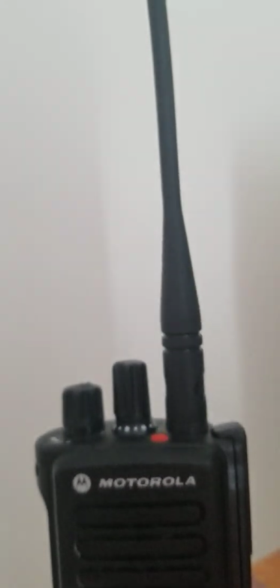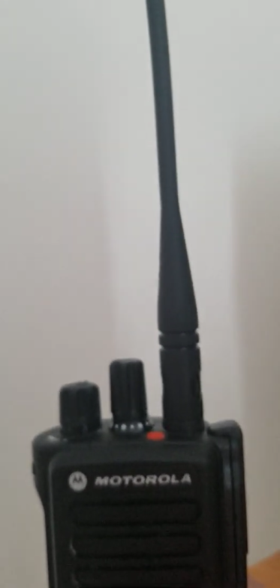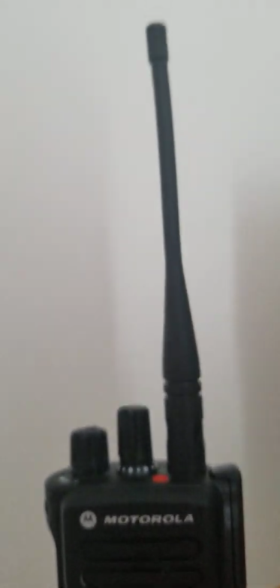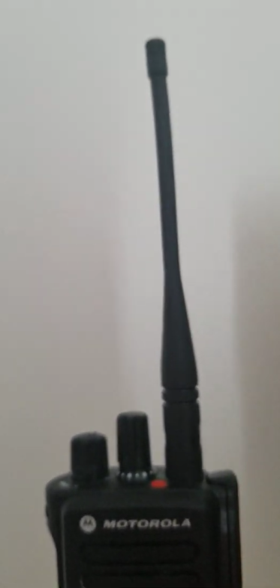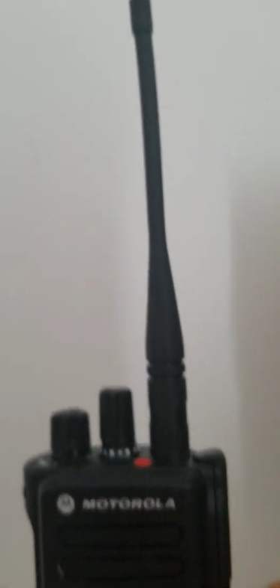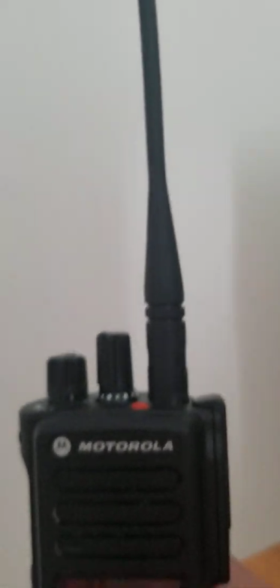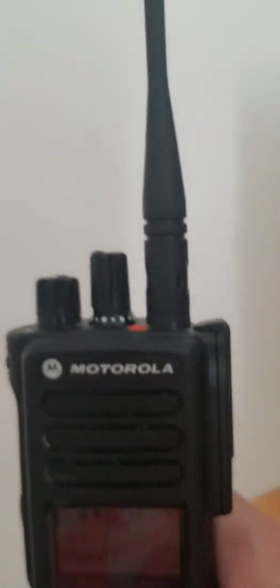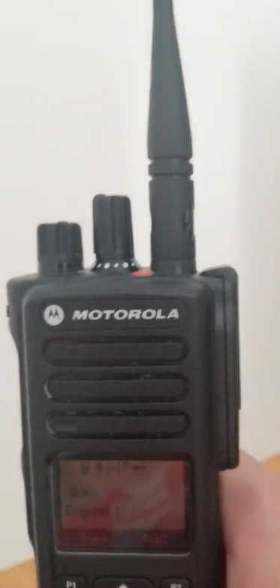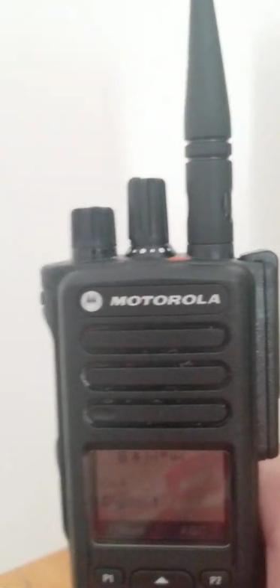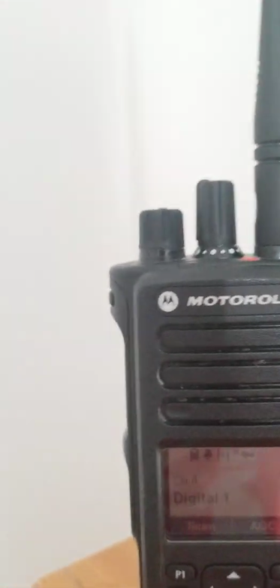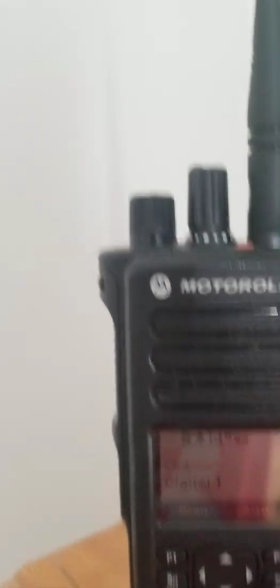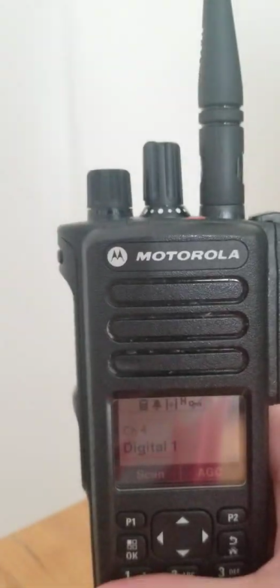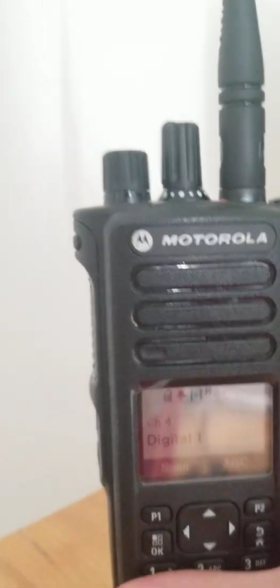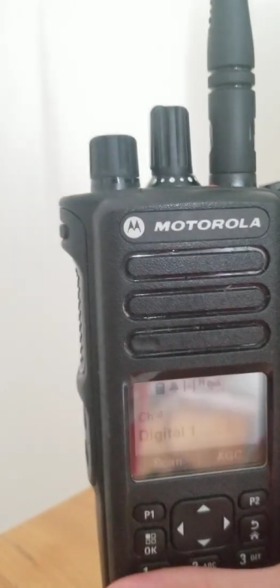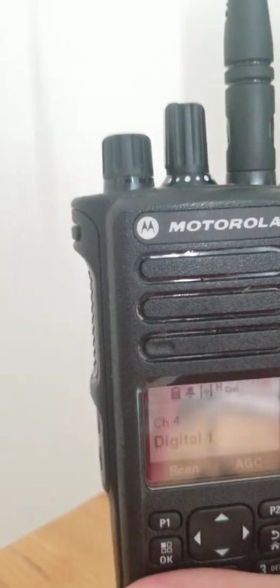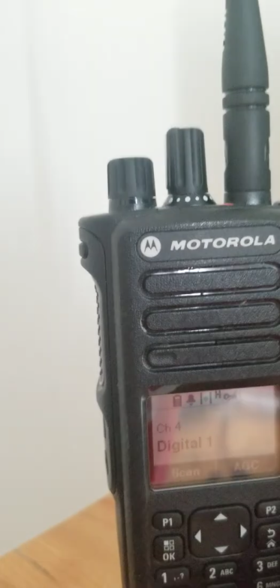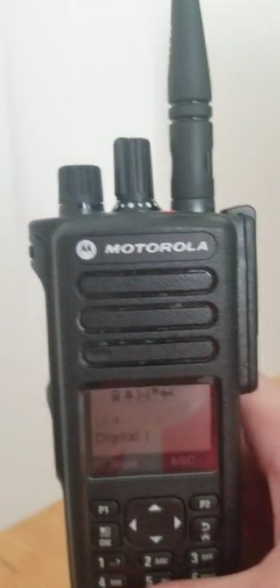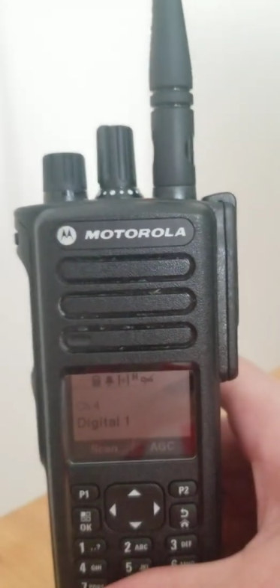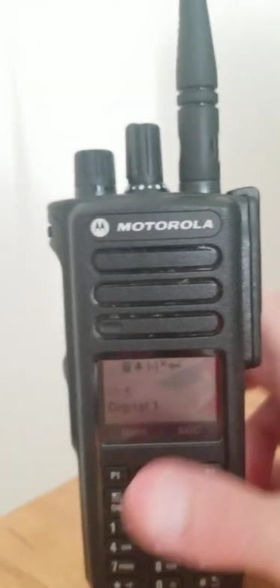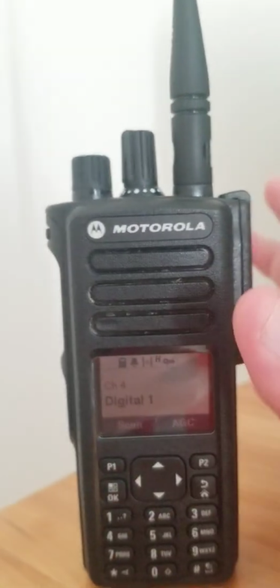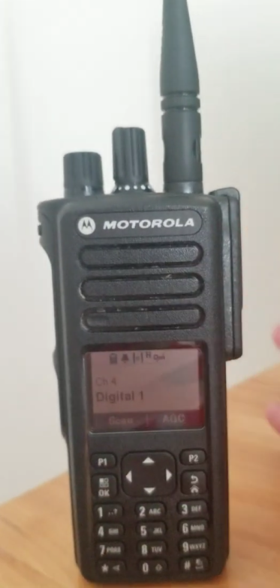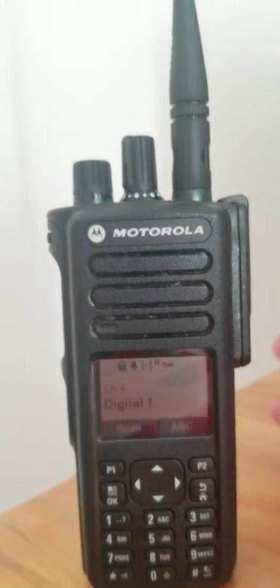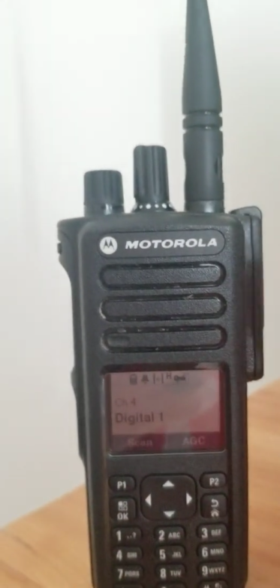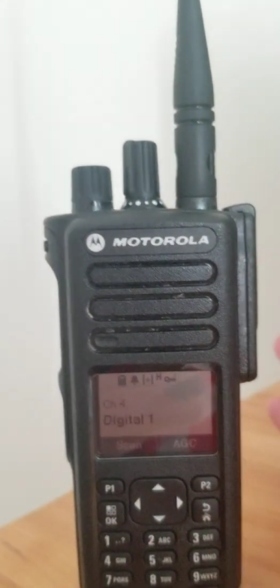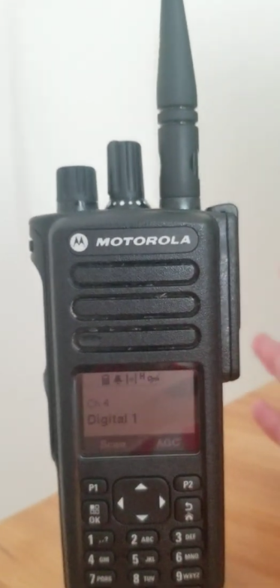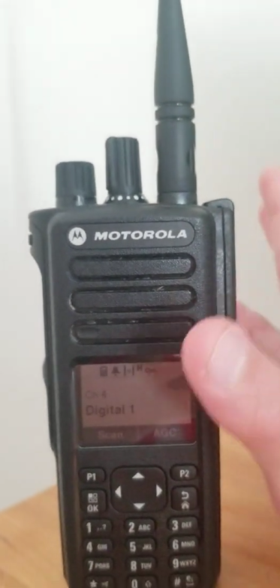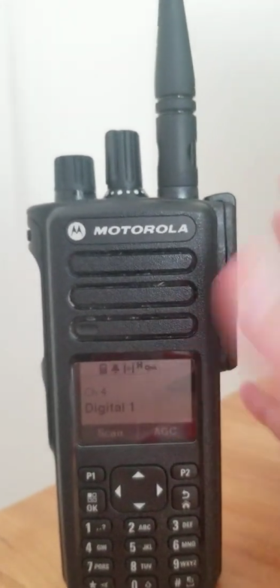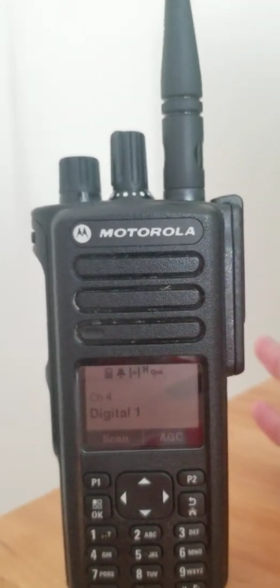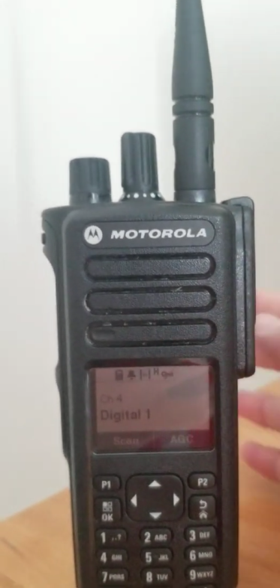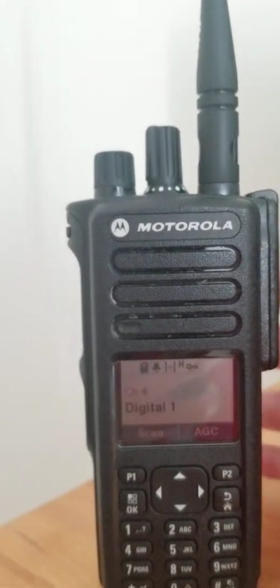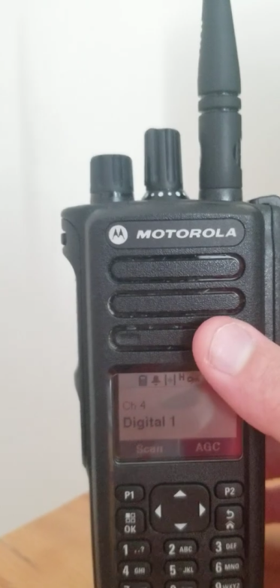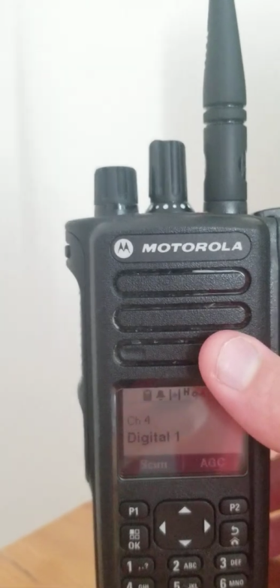The antenna that came with it is the stubby antenna; I'm currently using the steel whip antenna. I'm going to go over some features and hopefully this video won't be too long, but if it is I do apologize.